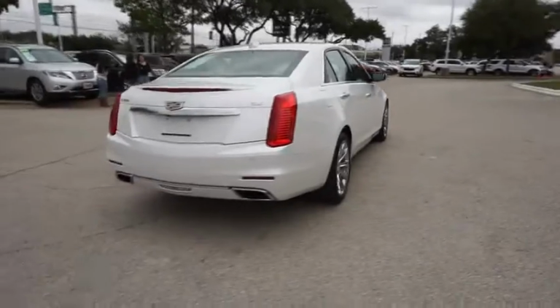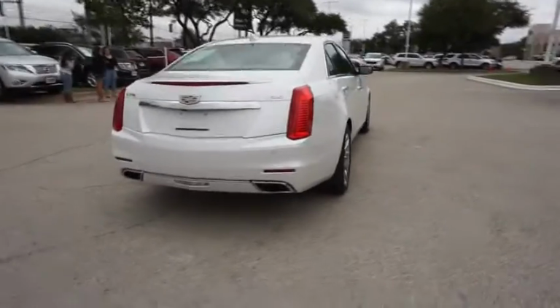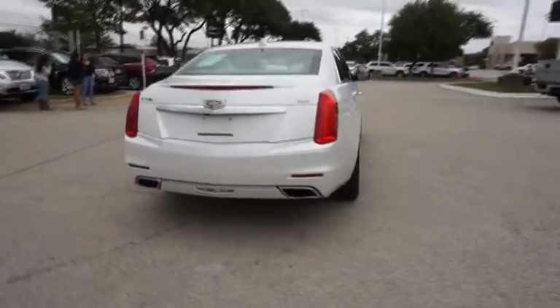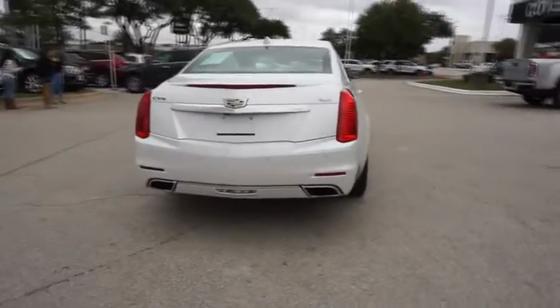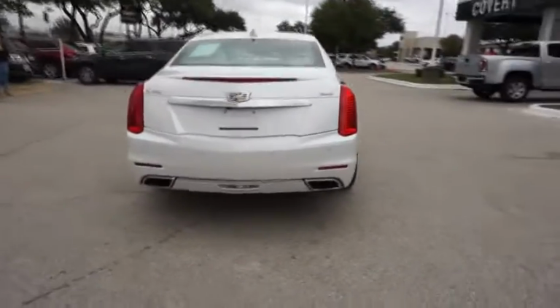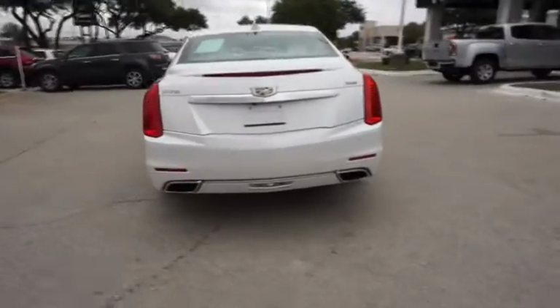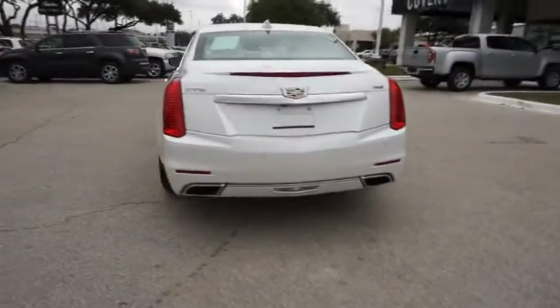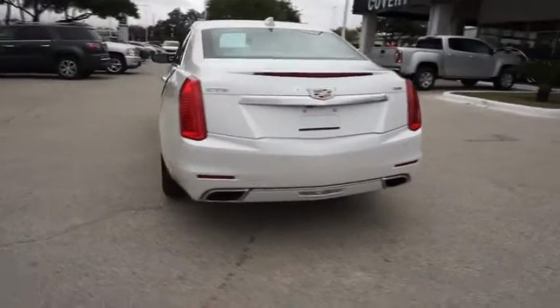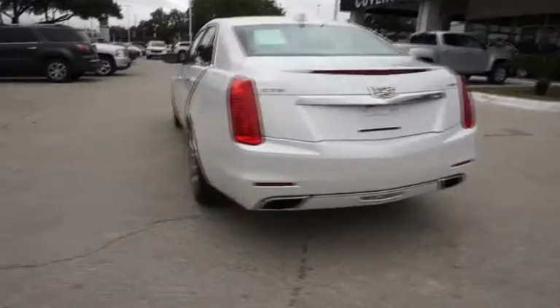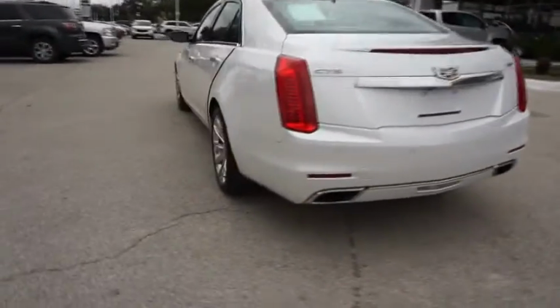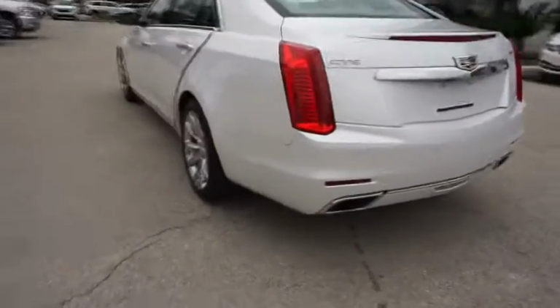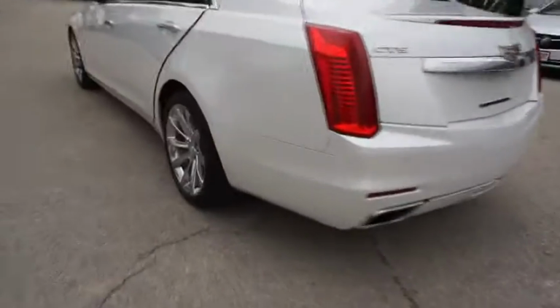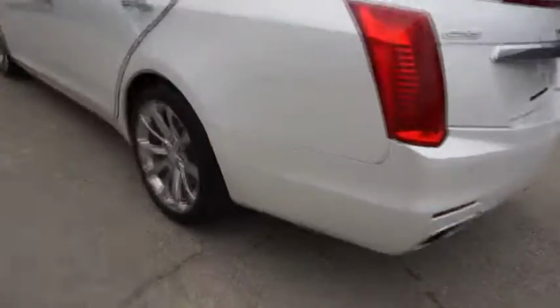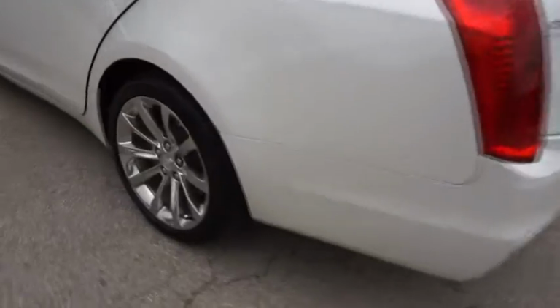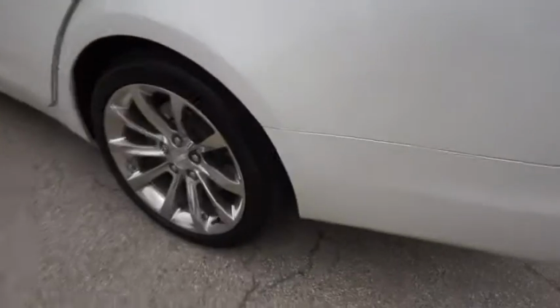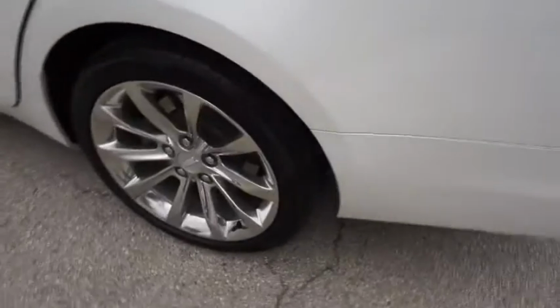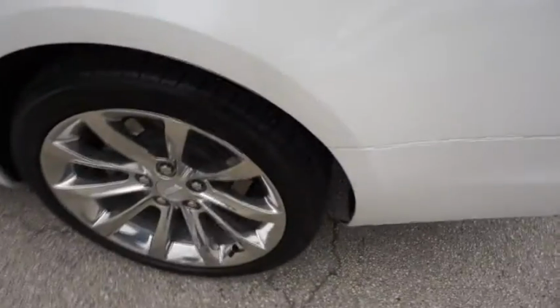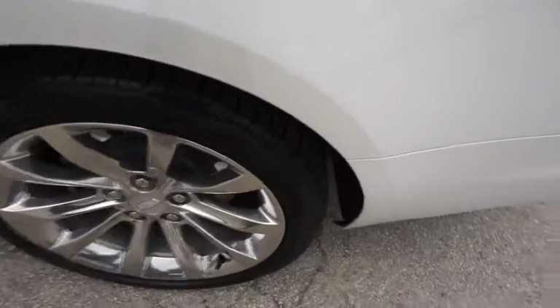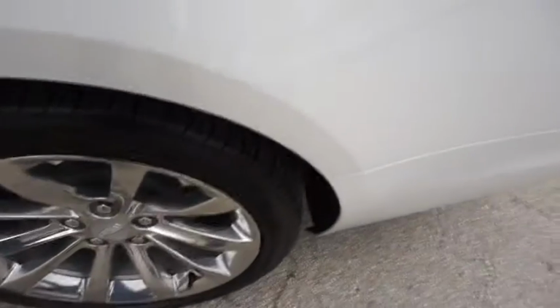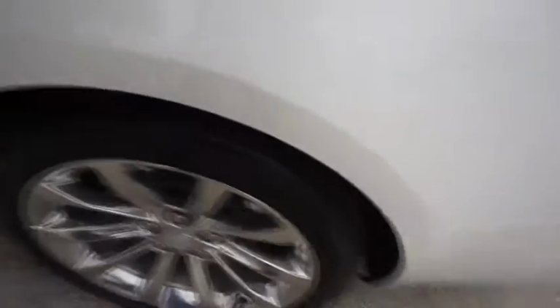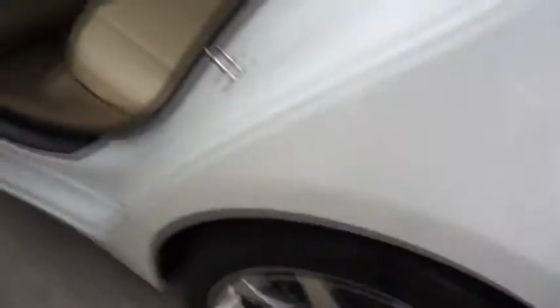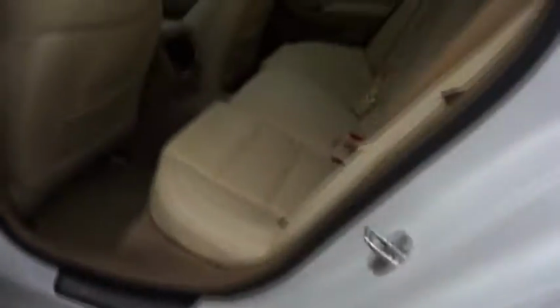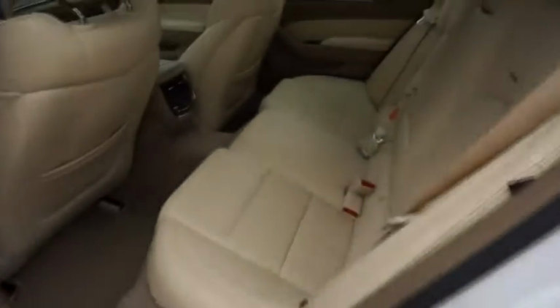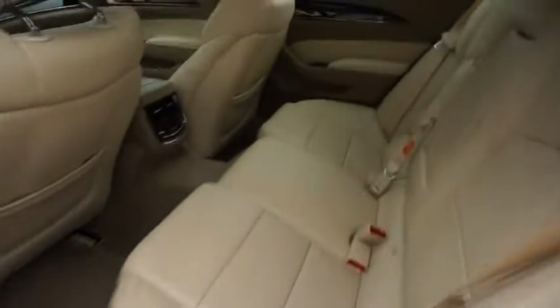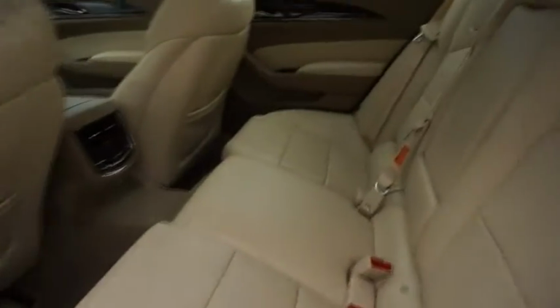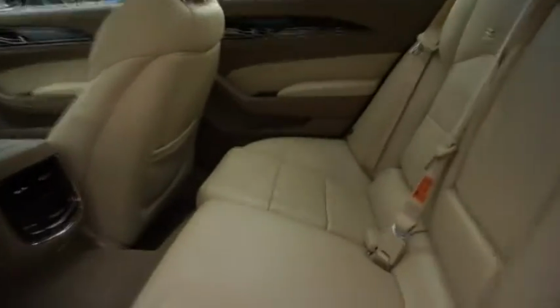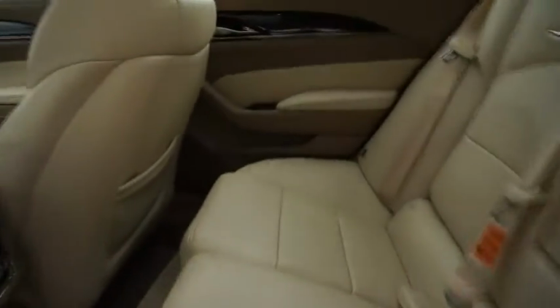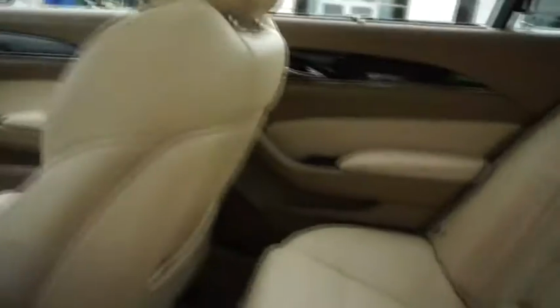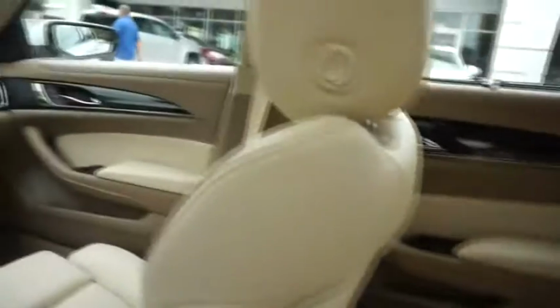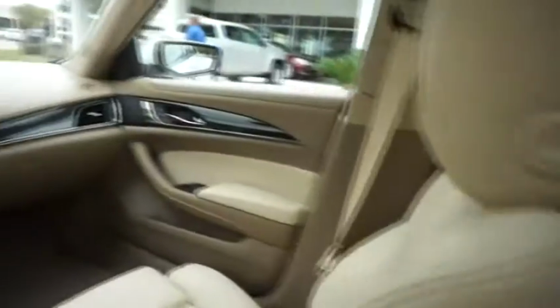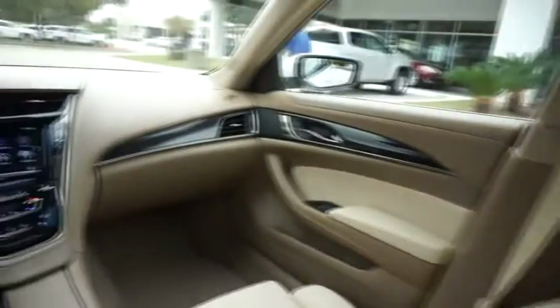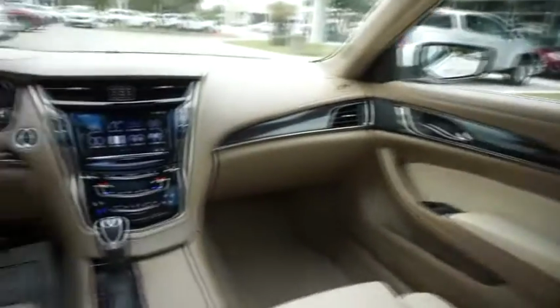This vehicle has less than 15,000 miles. Here are some of this vehicle's great options: keyless entry, stability control, traction control, remote engine start, steering wheel audio controls.